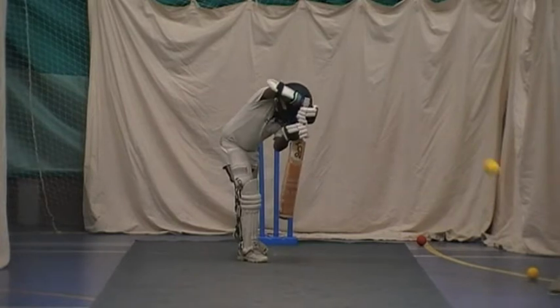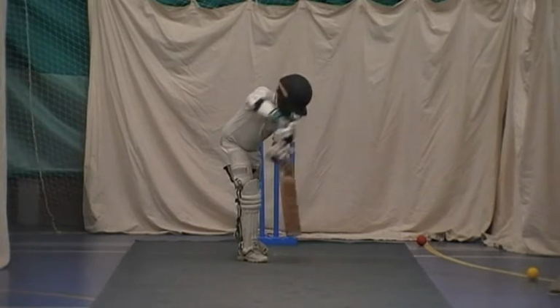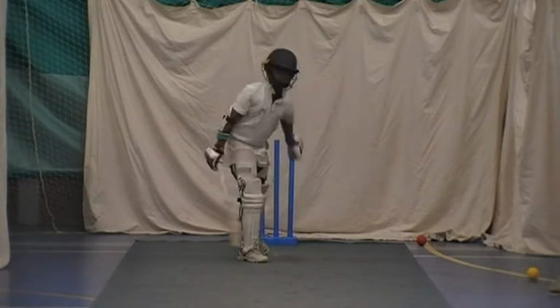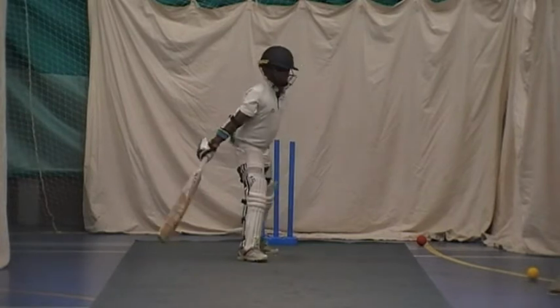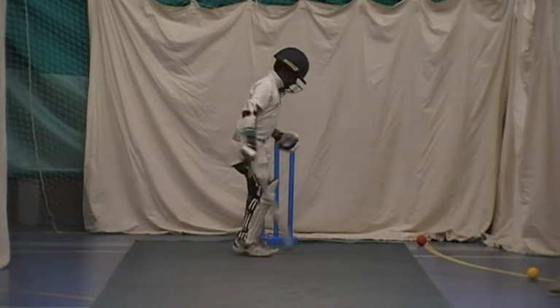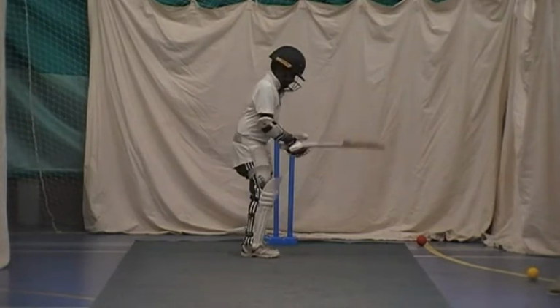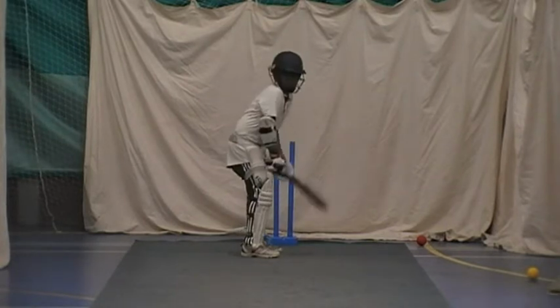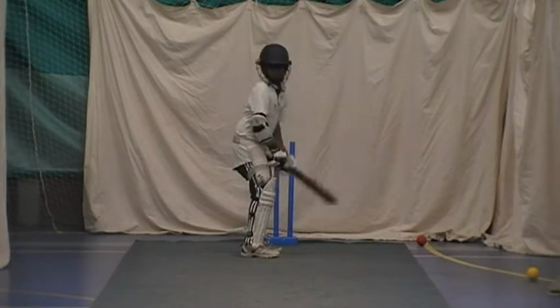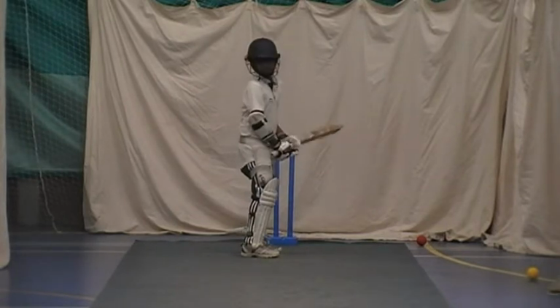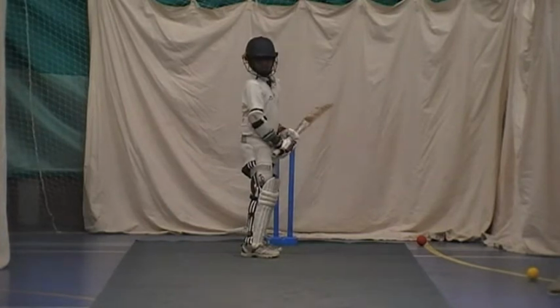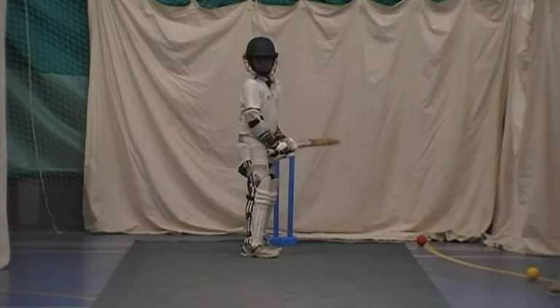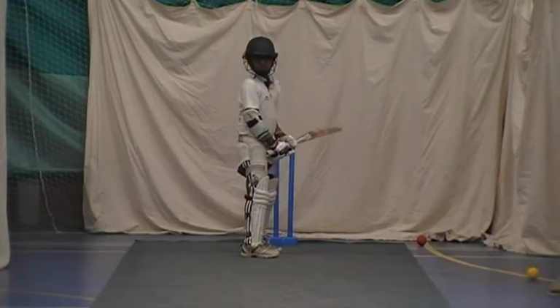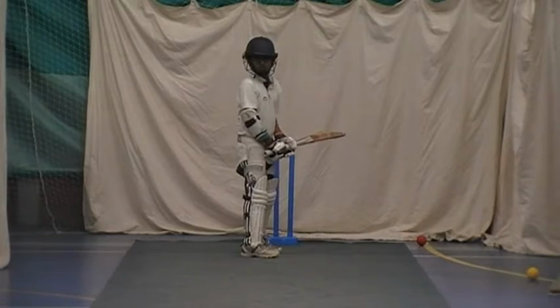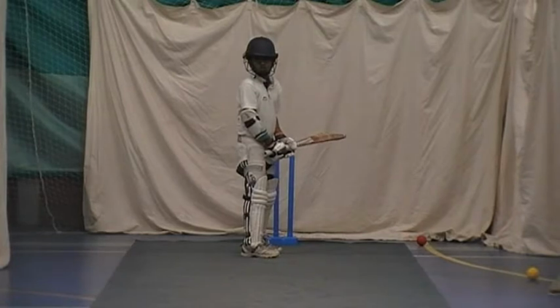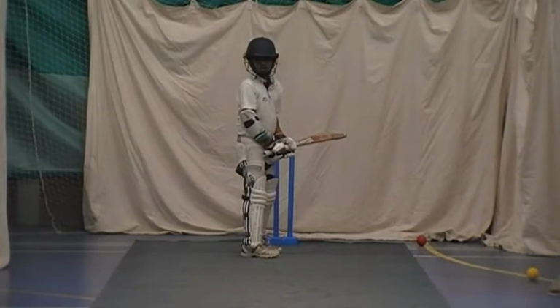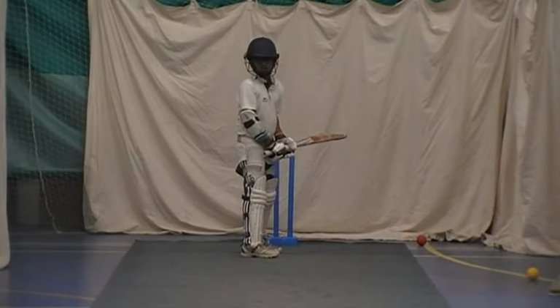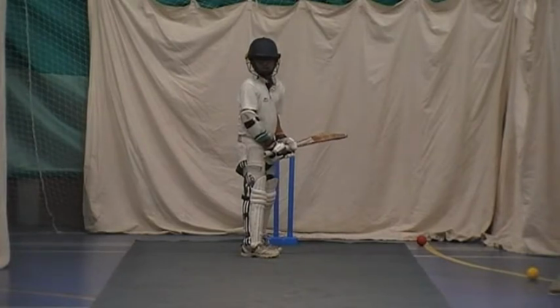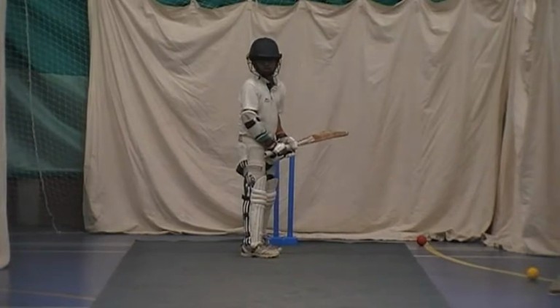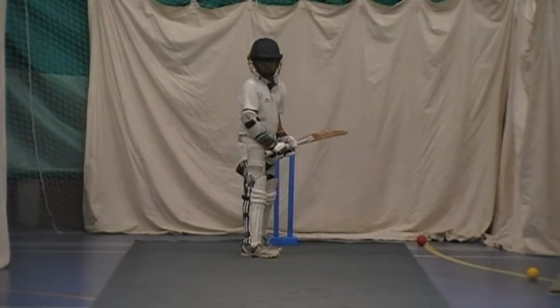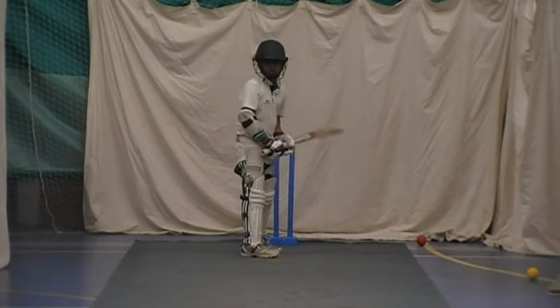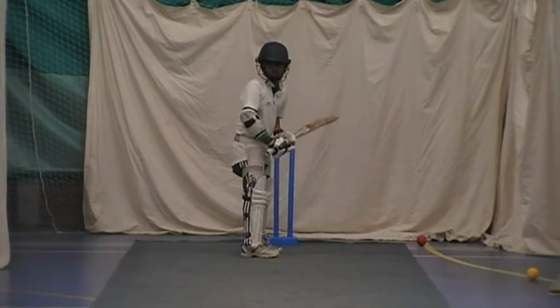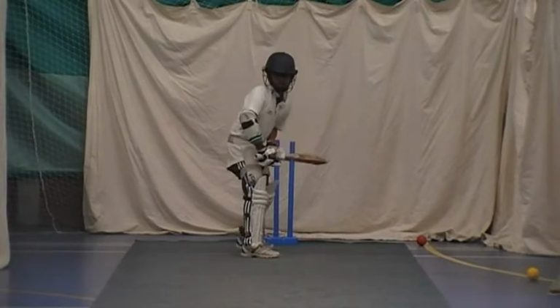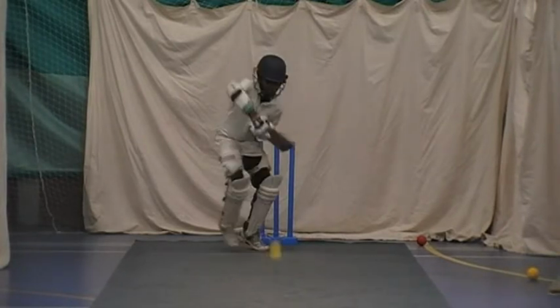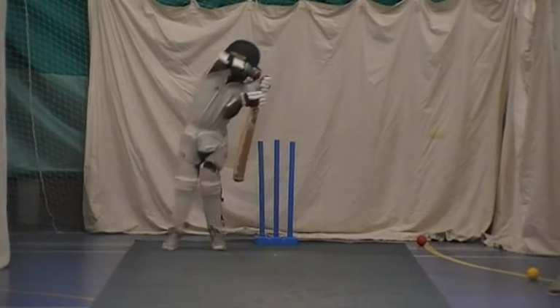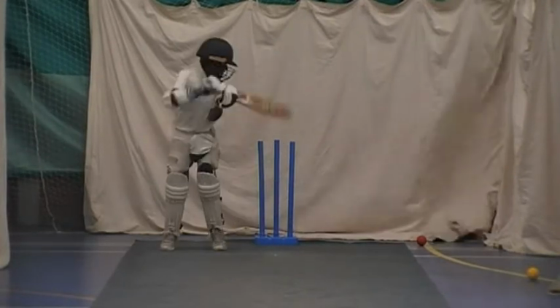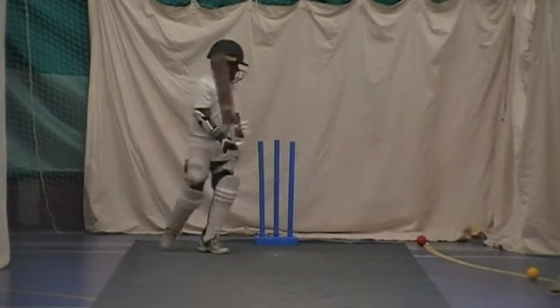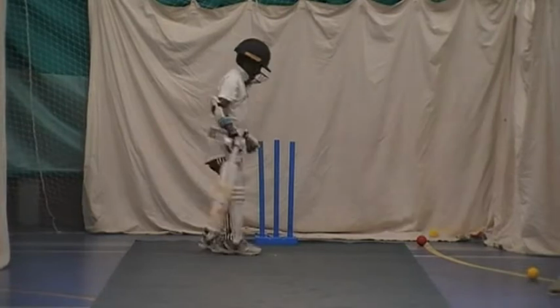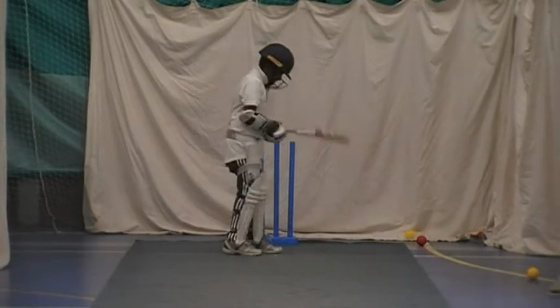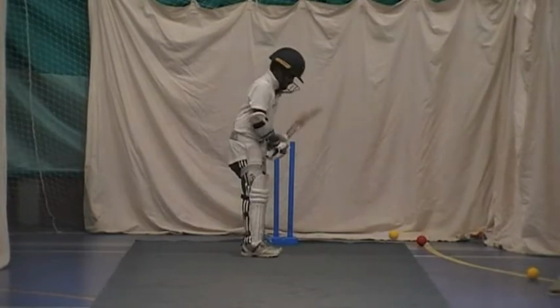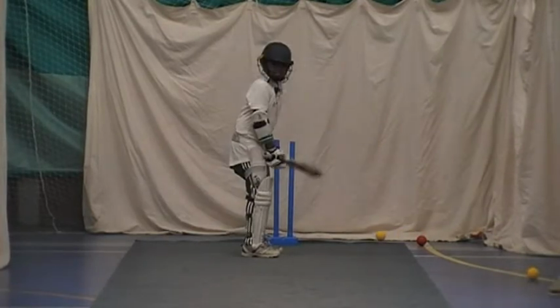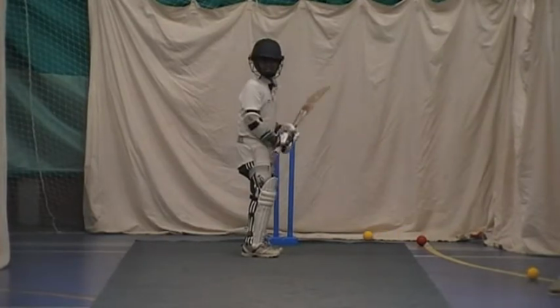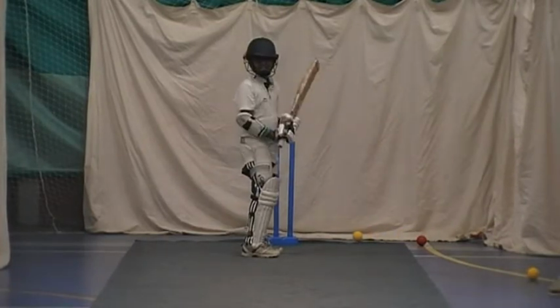Well done, well done. What does he do with the ball, Tom? Oh, what a ball. Do you two want to swap nets after this one? Go on.